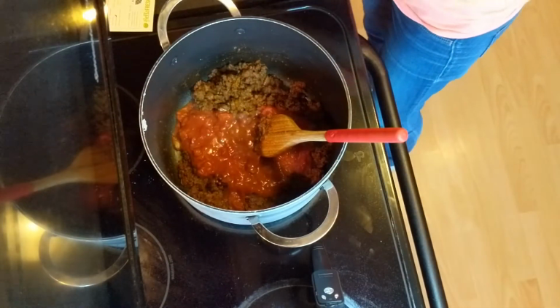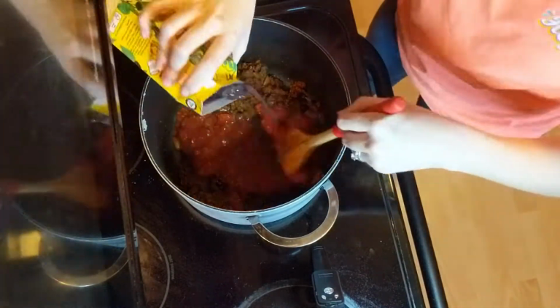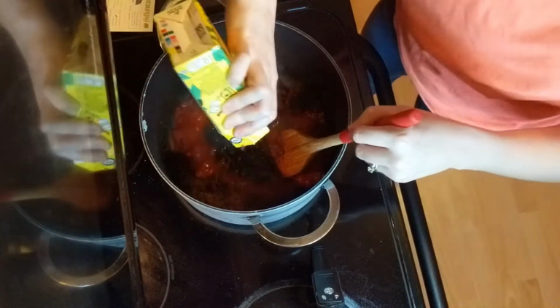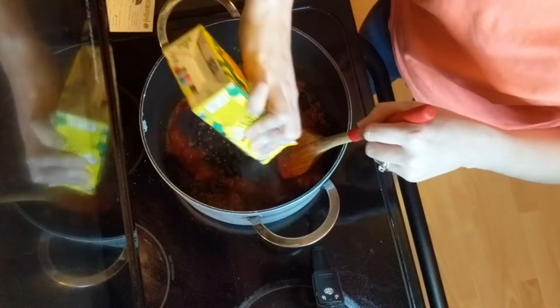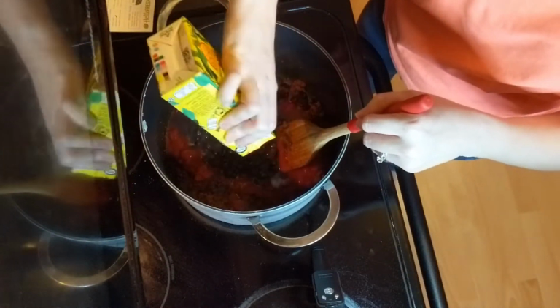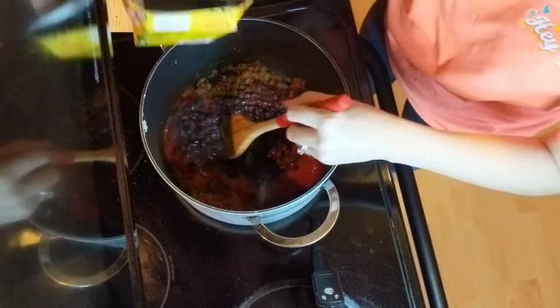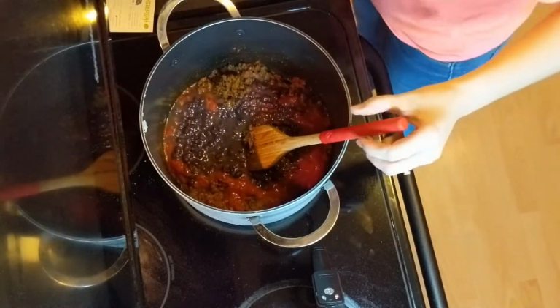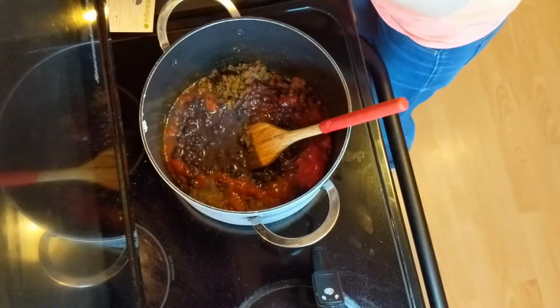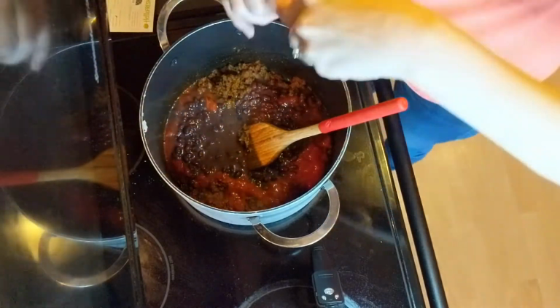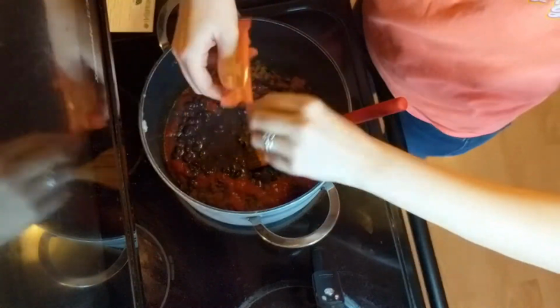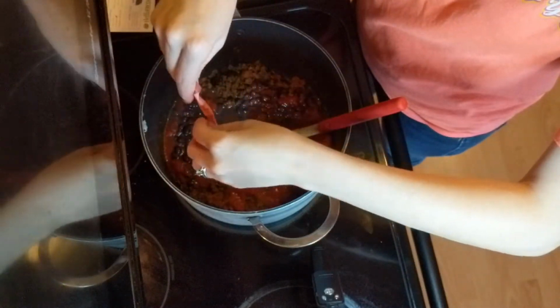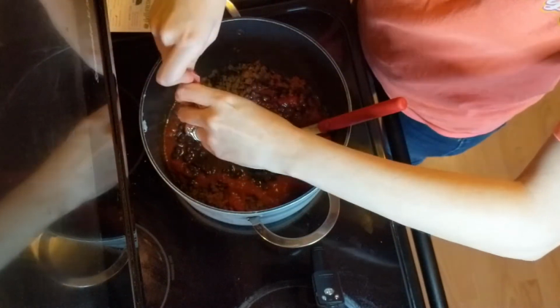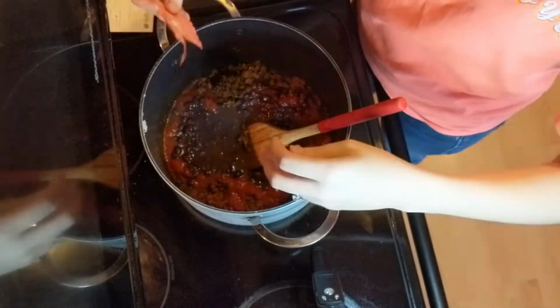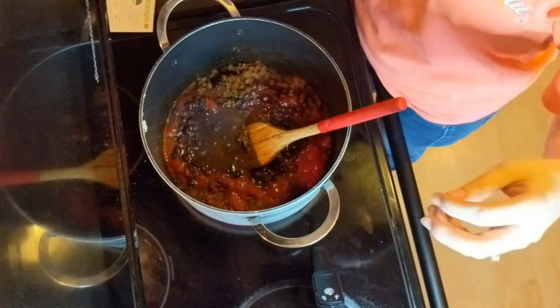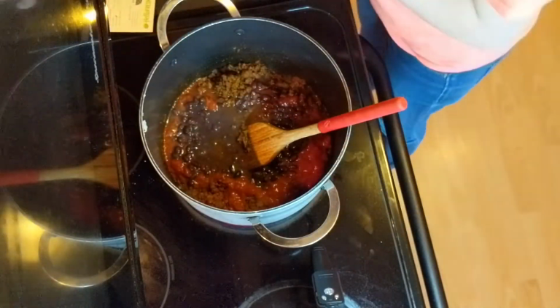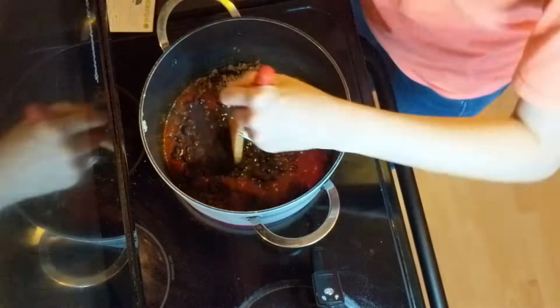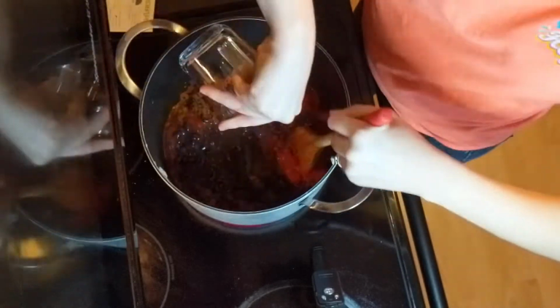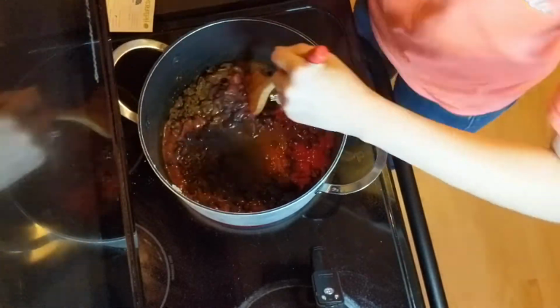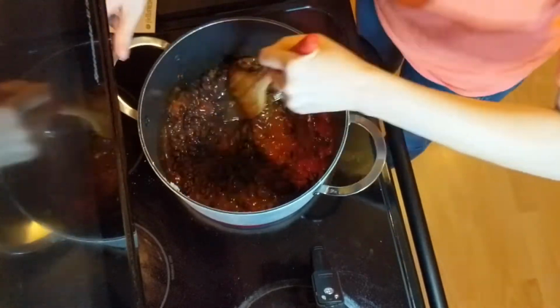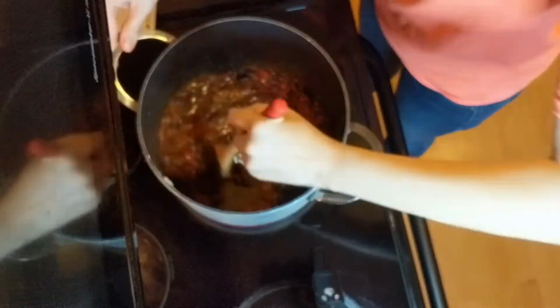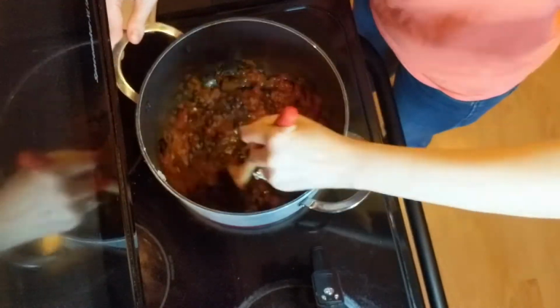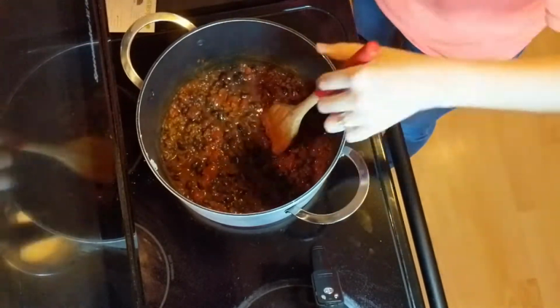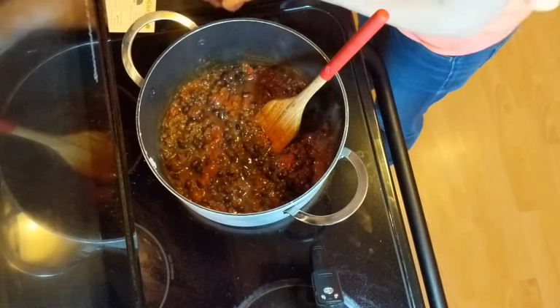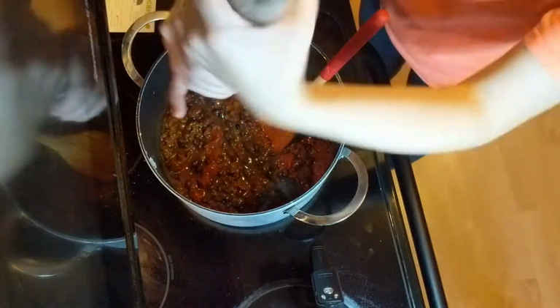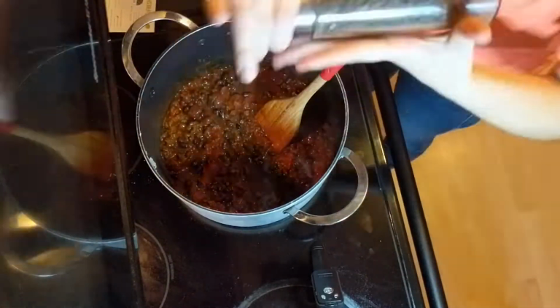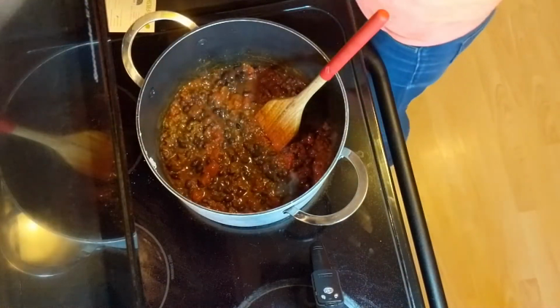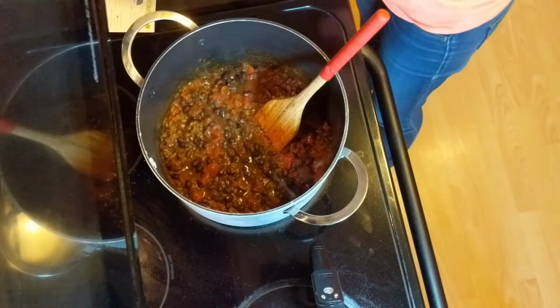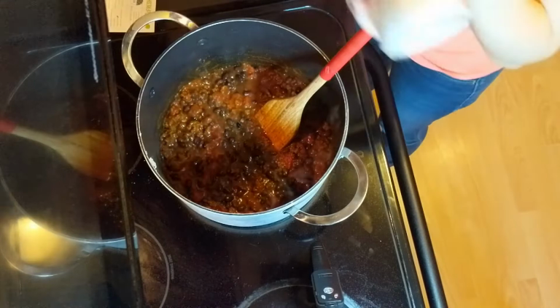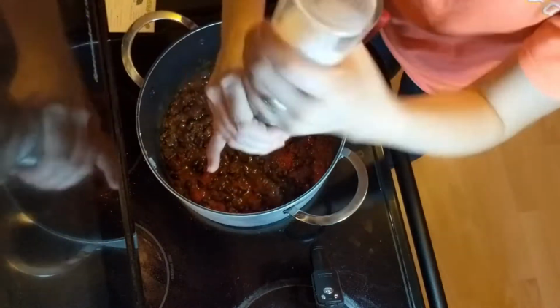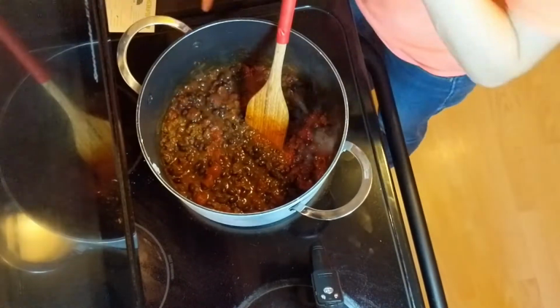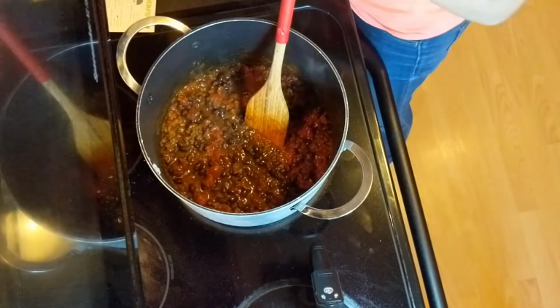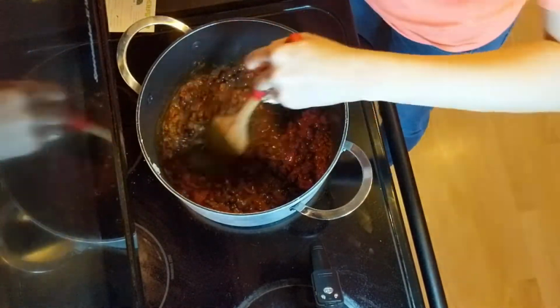I've never used black beans in a chili recipe before — I usually use dark or light red kidney beans, or a combination of both. I was really impressed with this. I love black beans and I really enjoyed them in this chili.